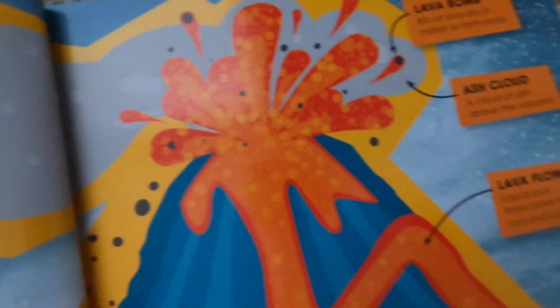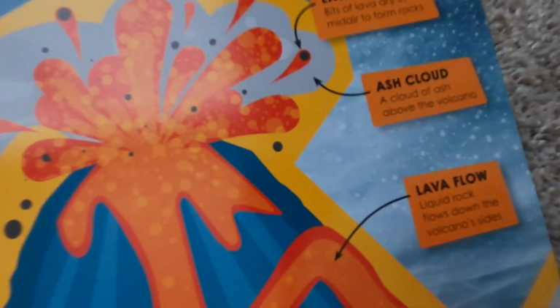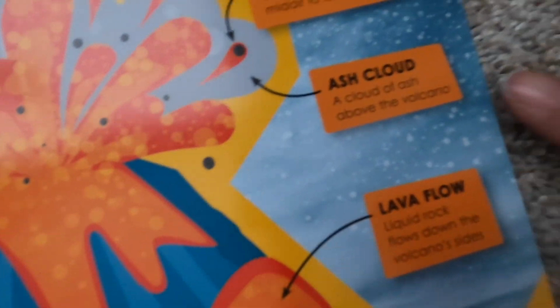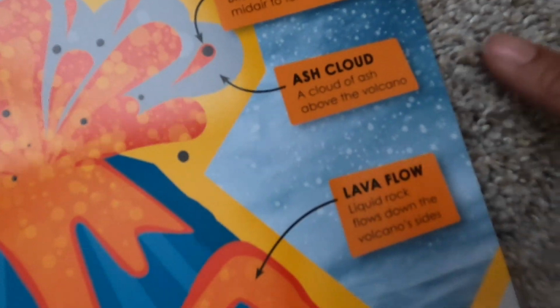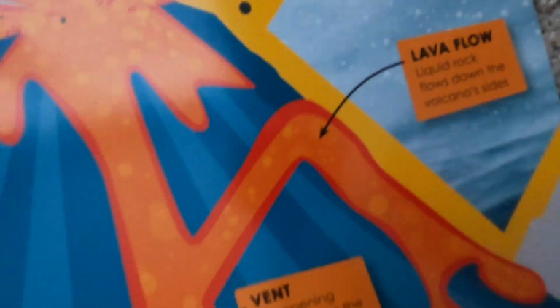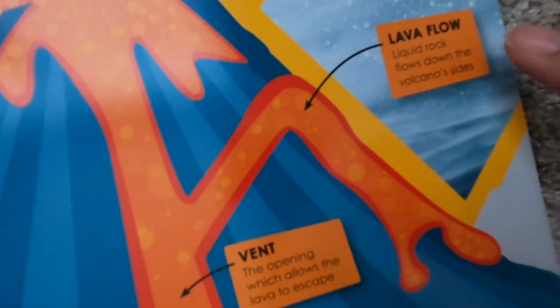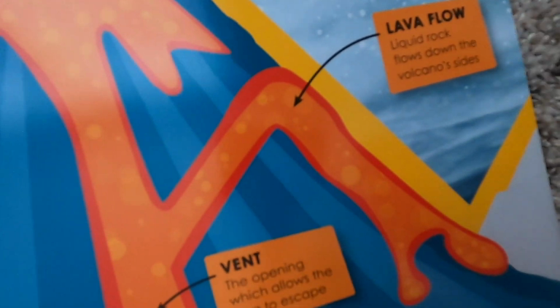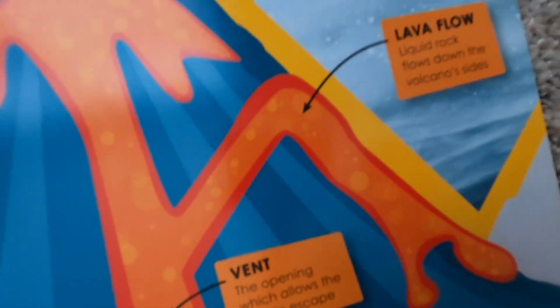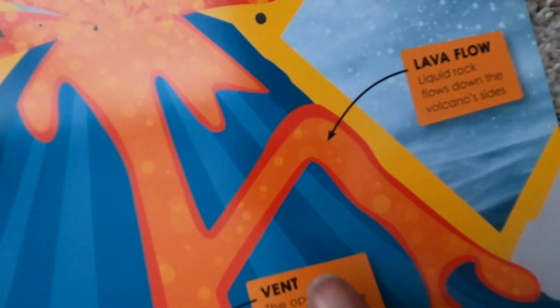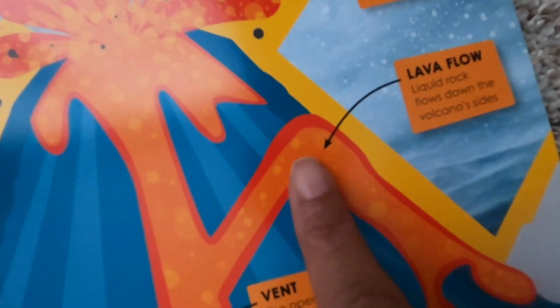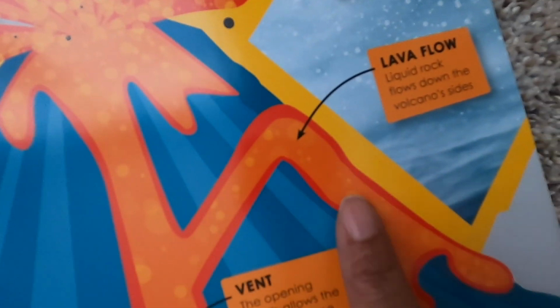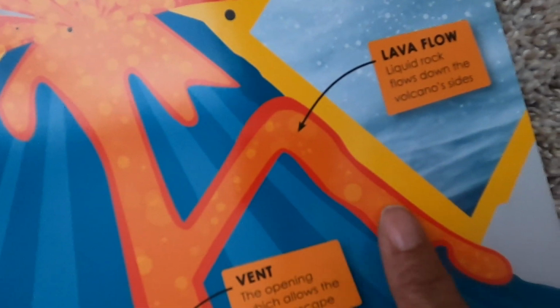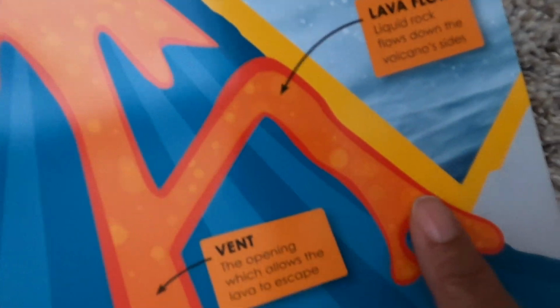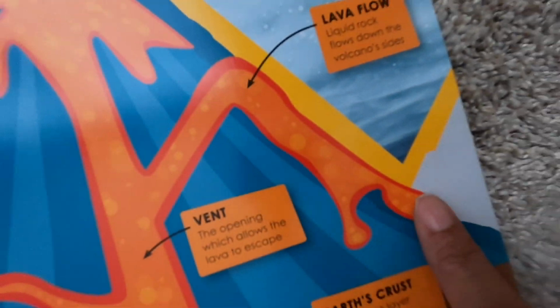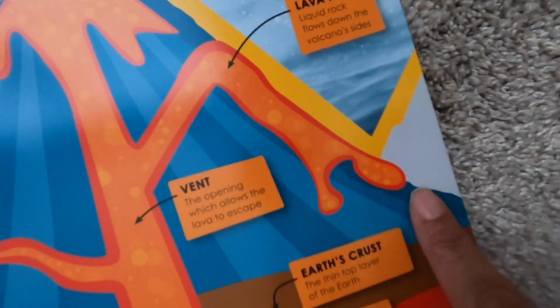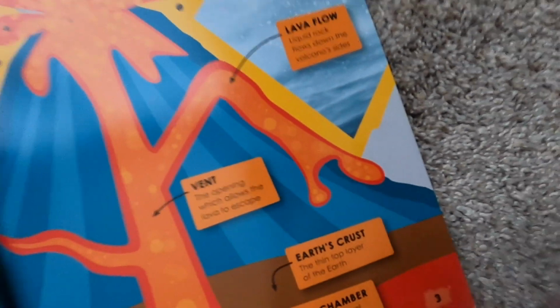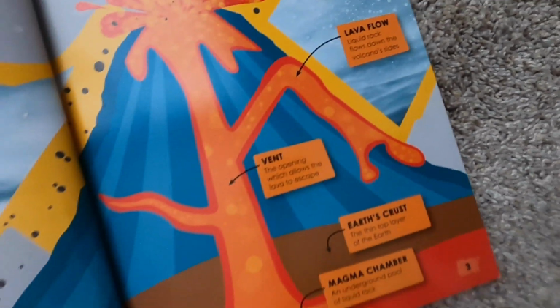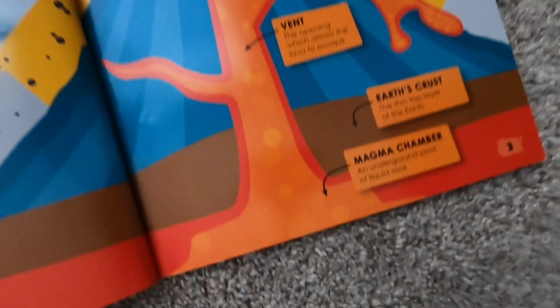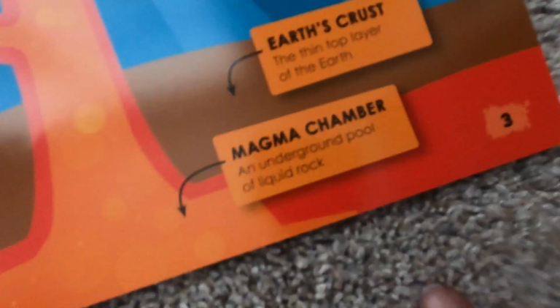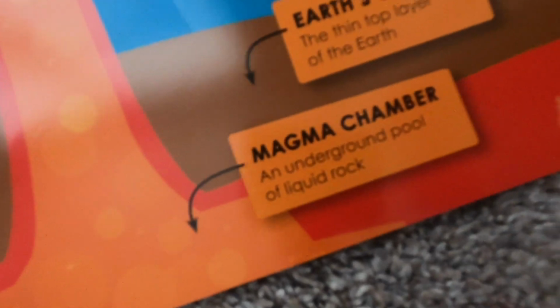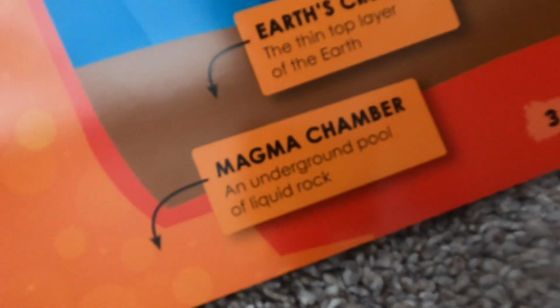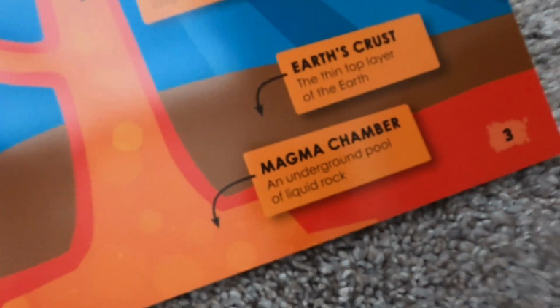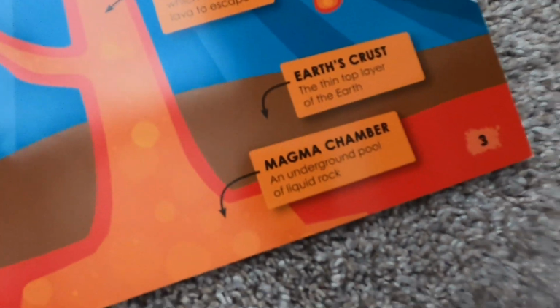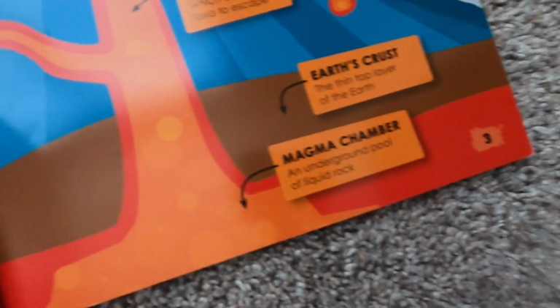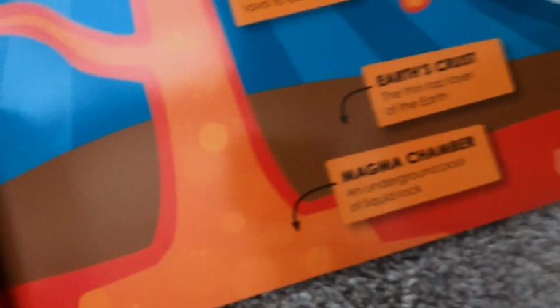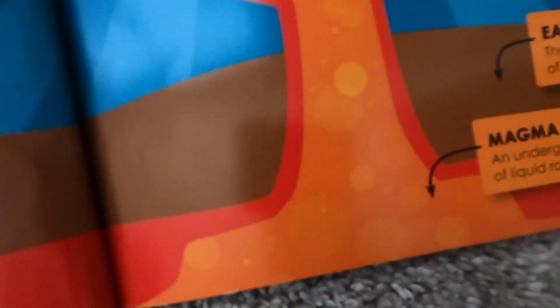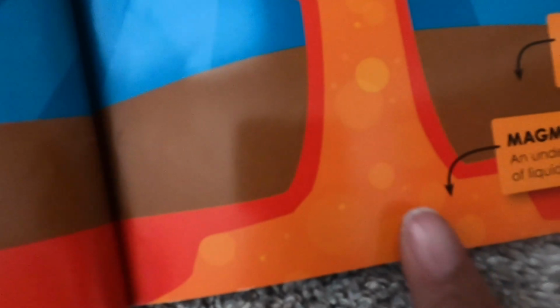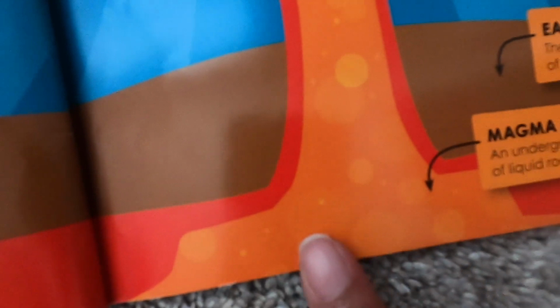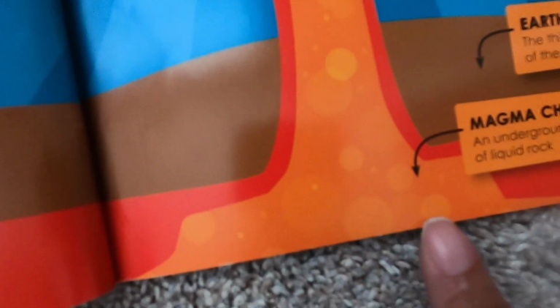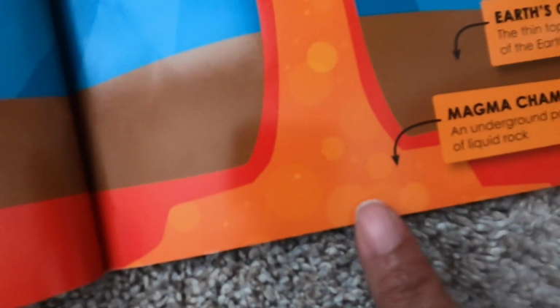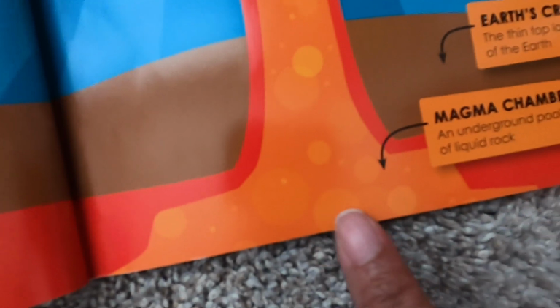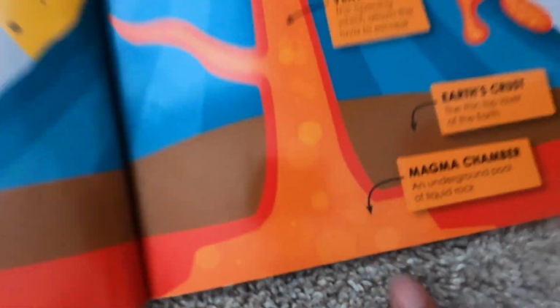You have your ash cloud. And look, lava flow — liquid rock flows down the volcano's side. And look at that, the magma chamber — an underground pool of liquid rock.